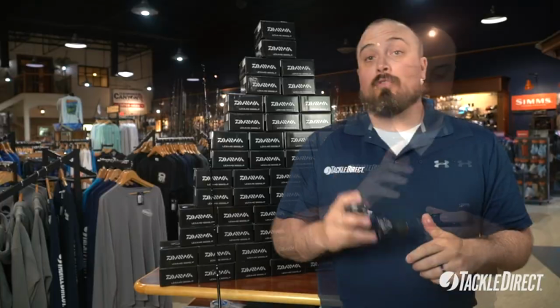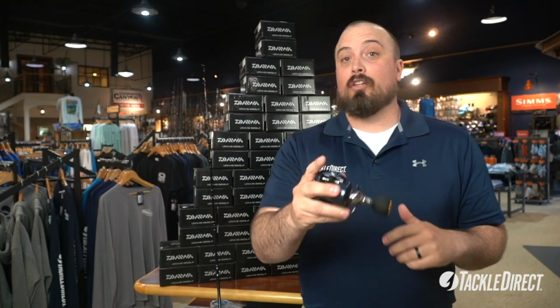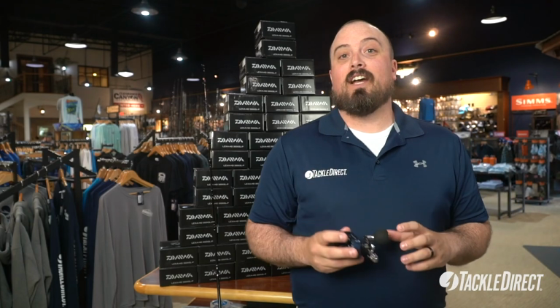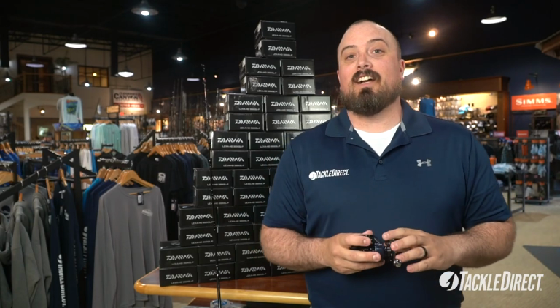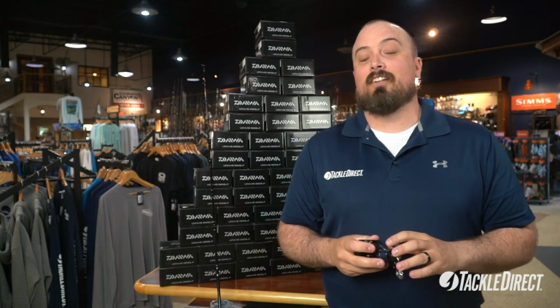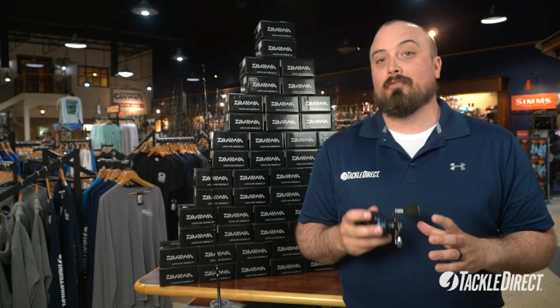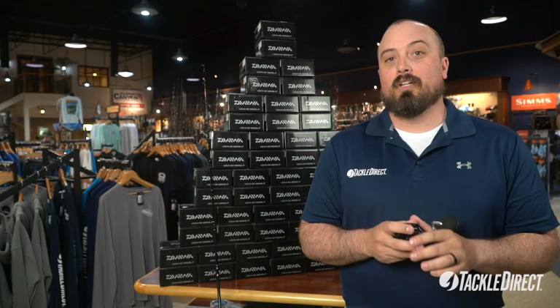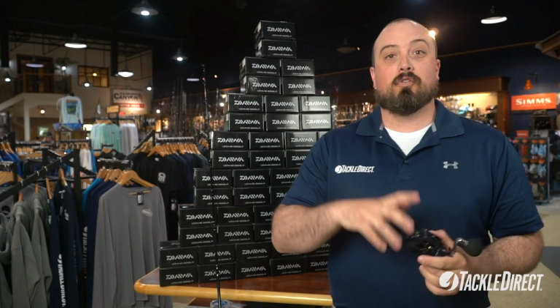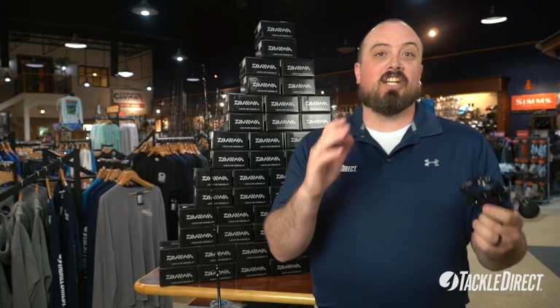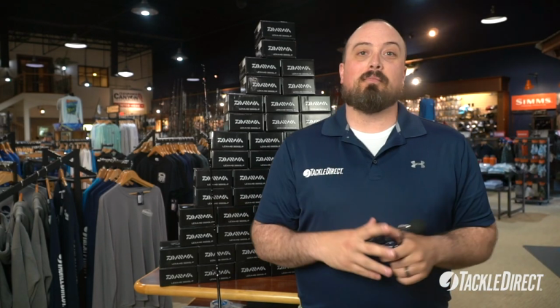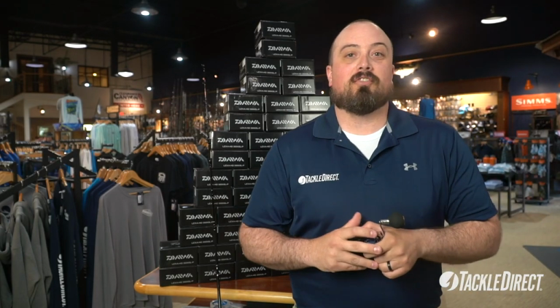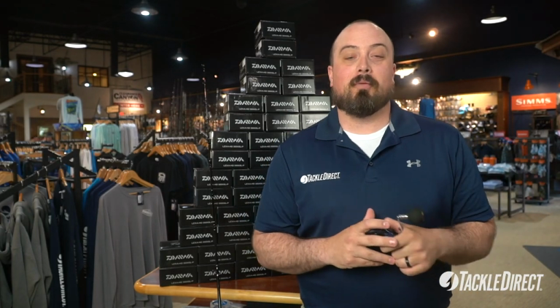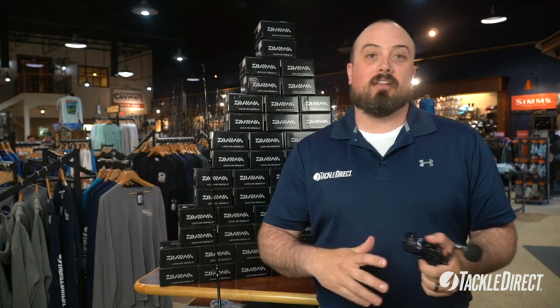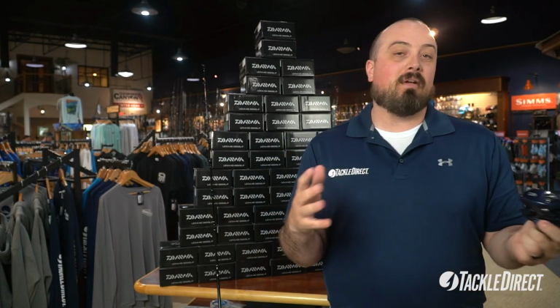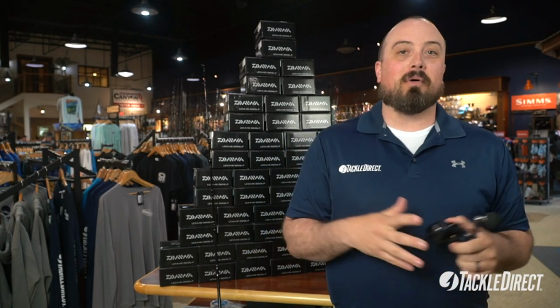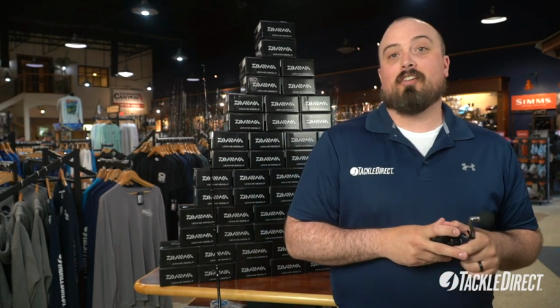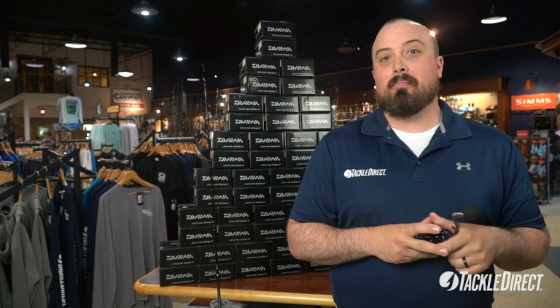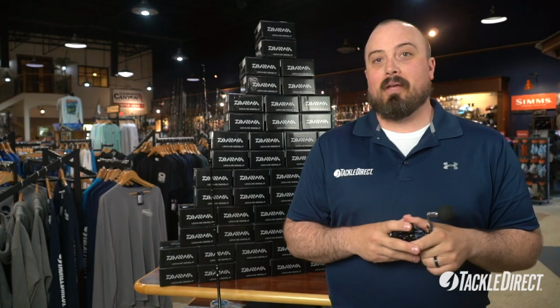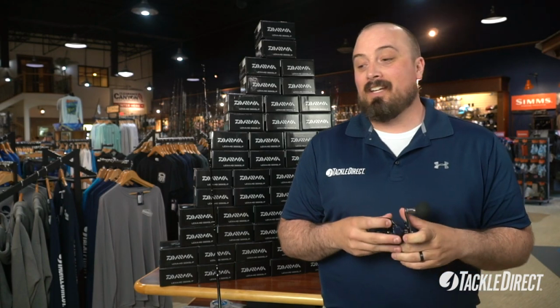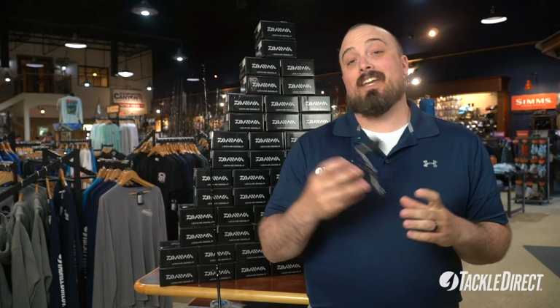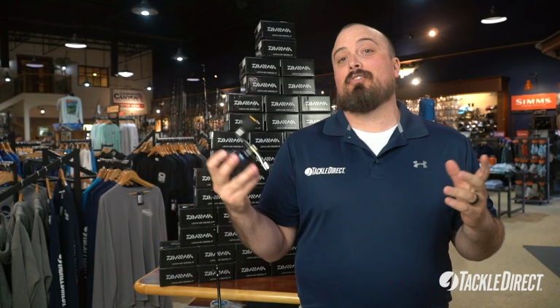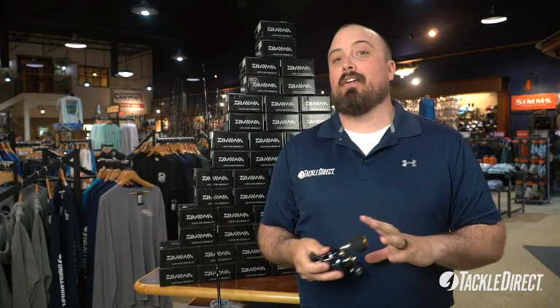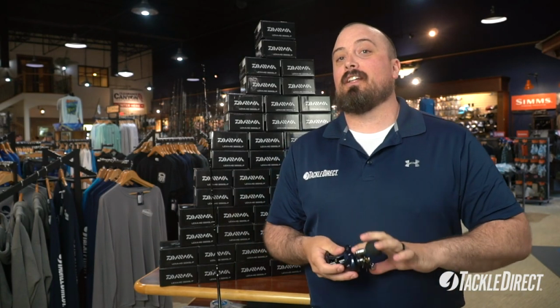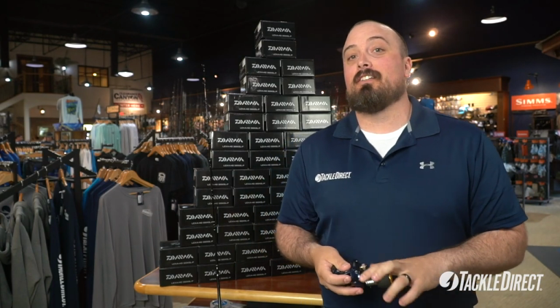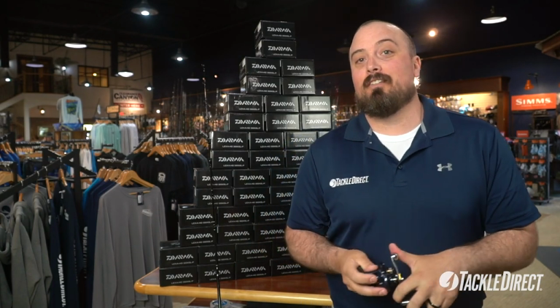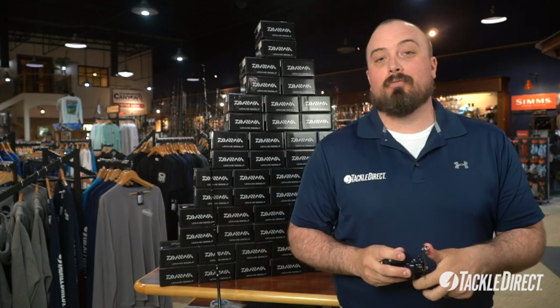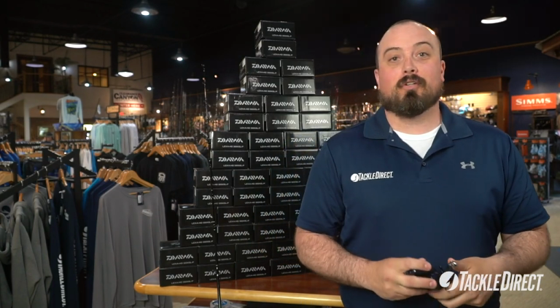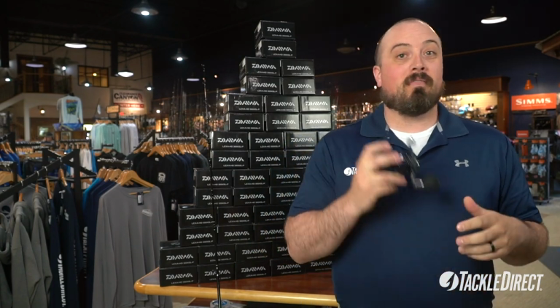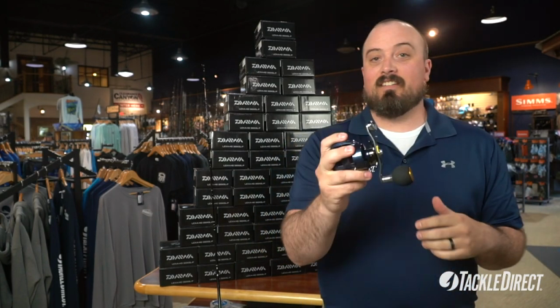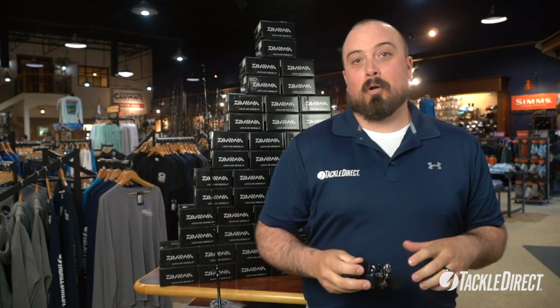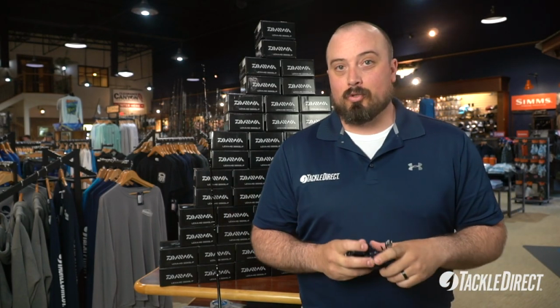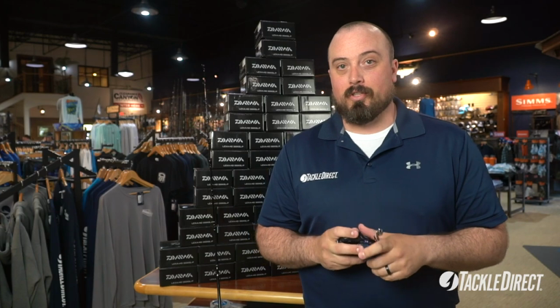For all you gals and guys out there looking for a reel that you can jig diamond jigs for striper with, bounce a bucktail around the back bay, or take off to your favorite reef later in the season for some fluke — this is the perfect choice for you.